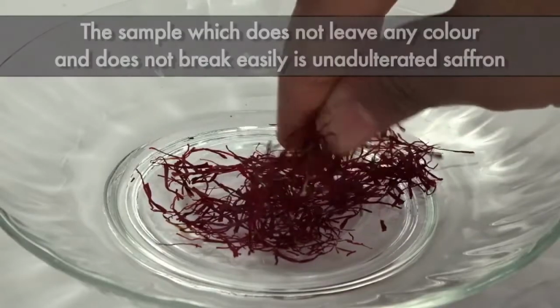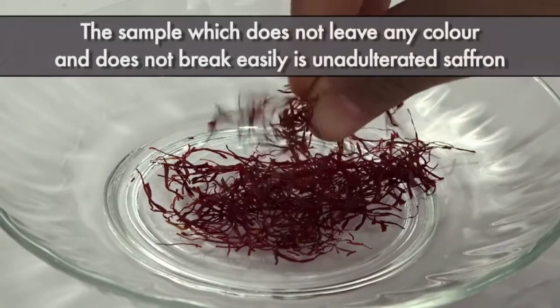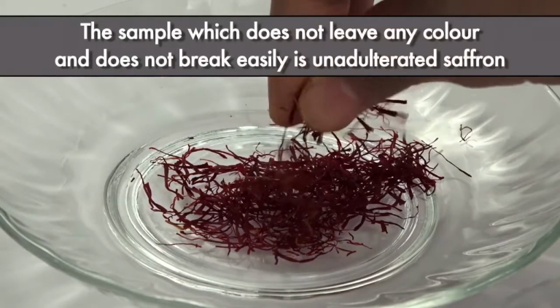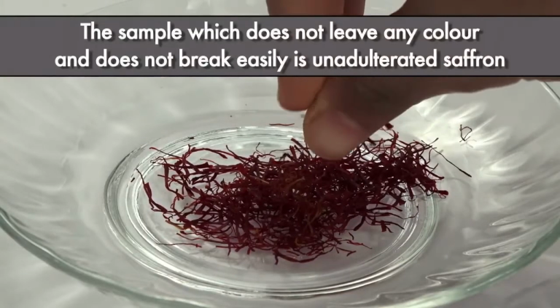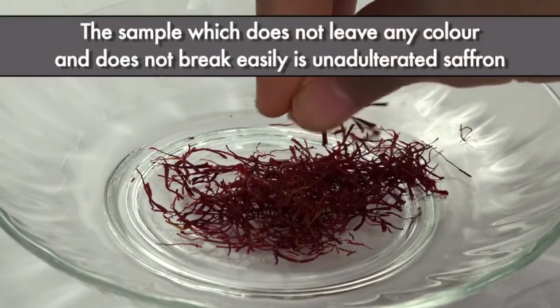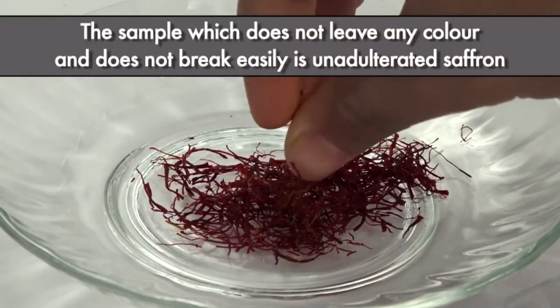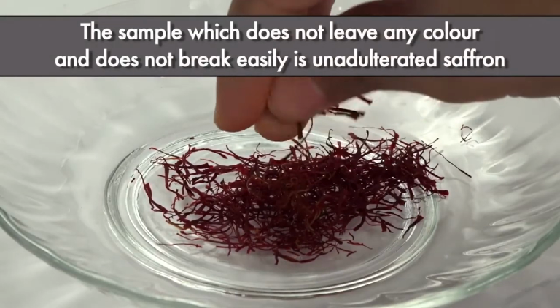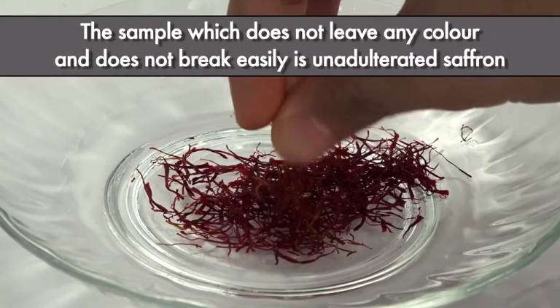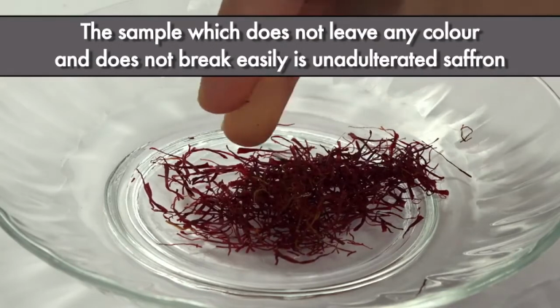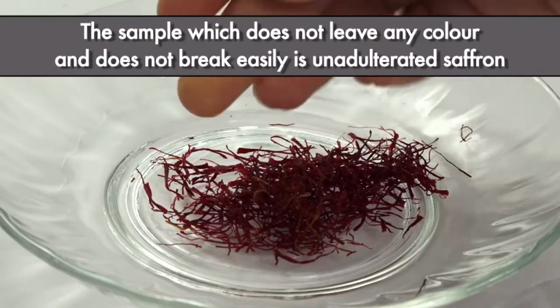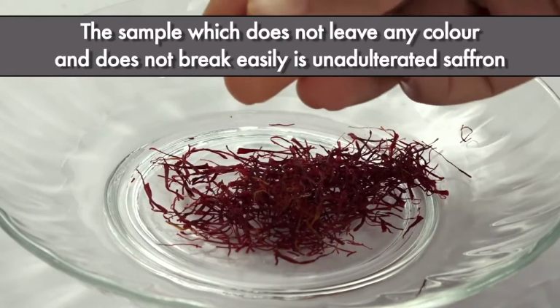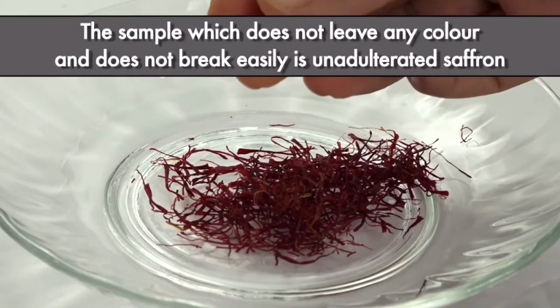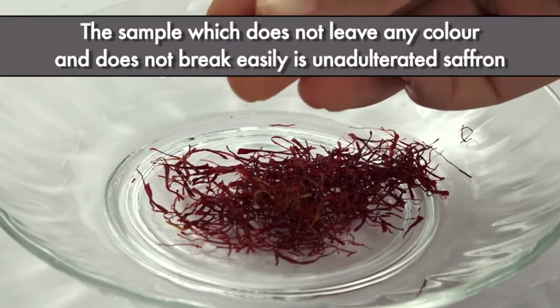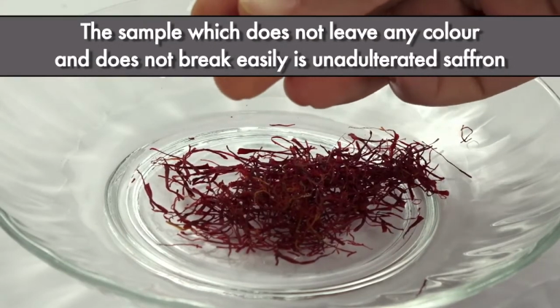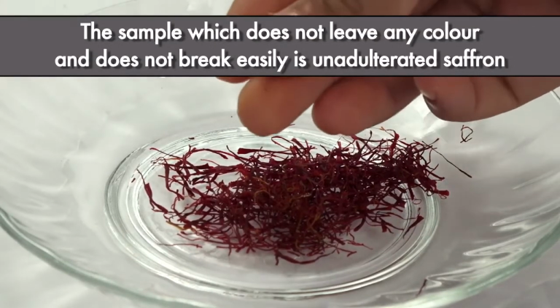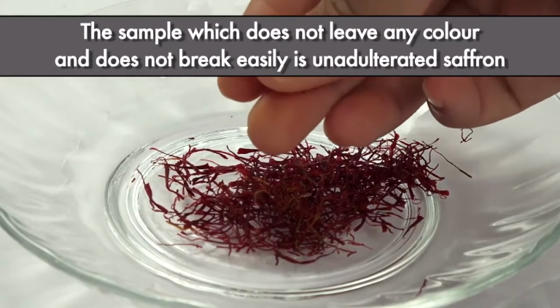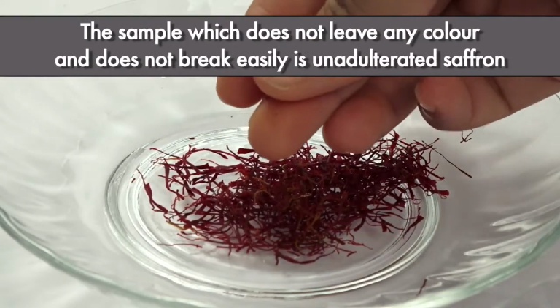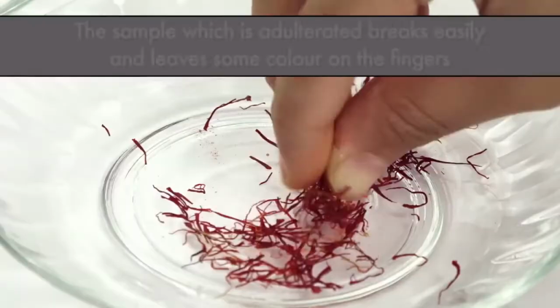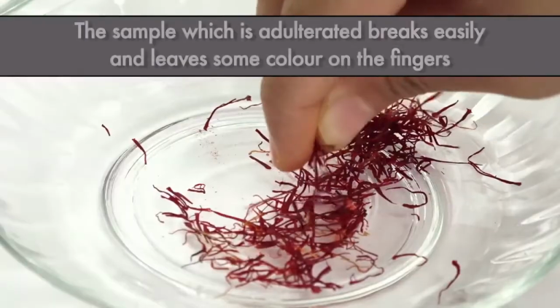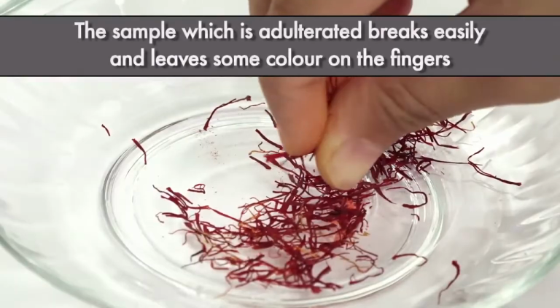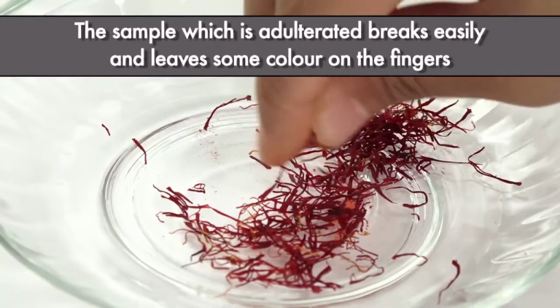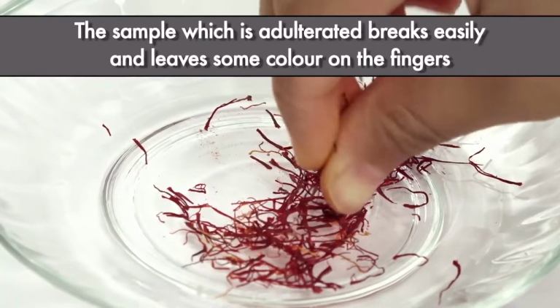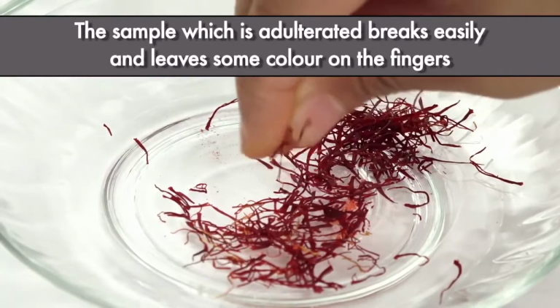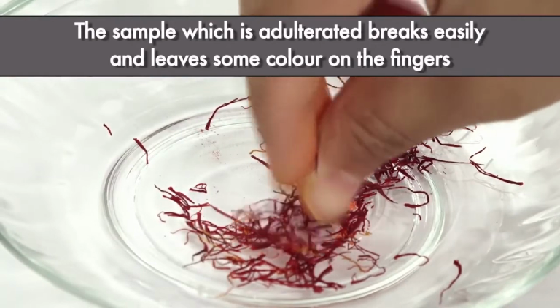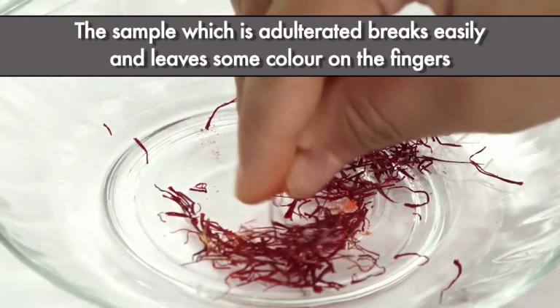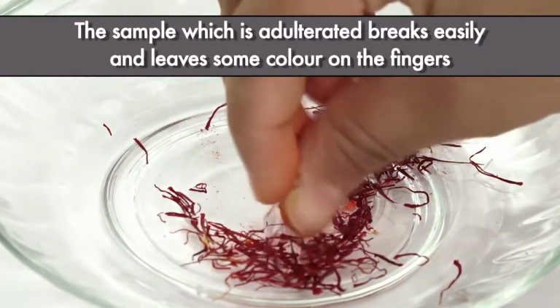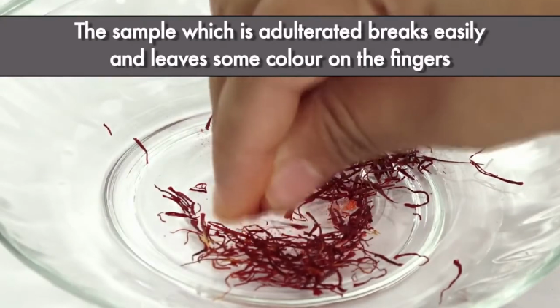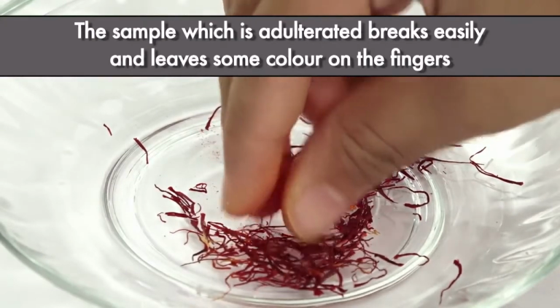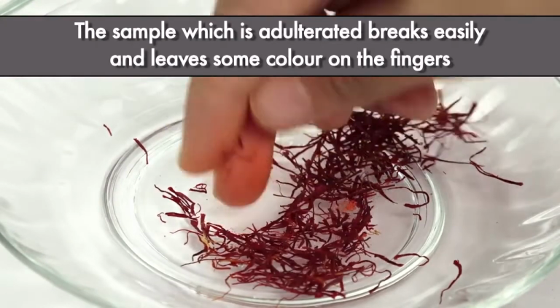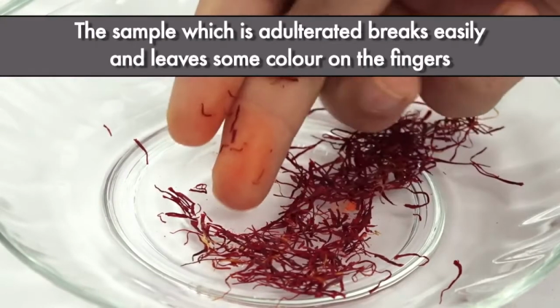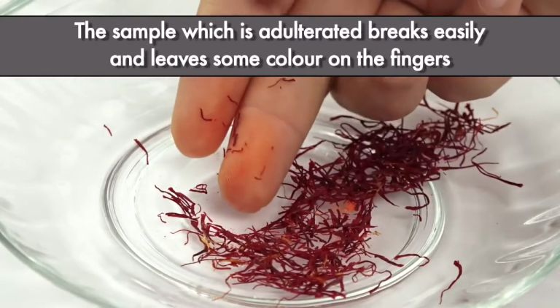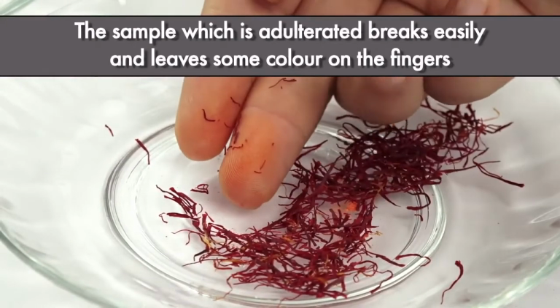The sample which does not leave any color and does not break easily is unadulterated saffron. The sample which is adulterated breaks easily and leaves some color on the fingers.